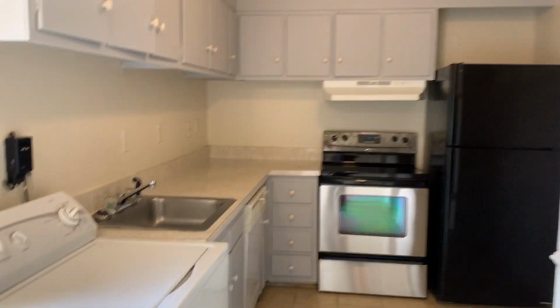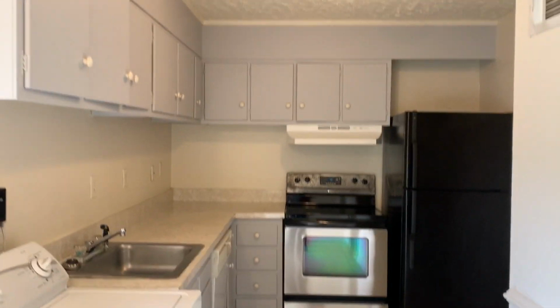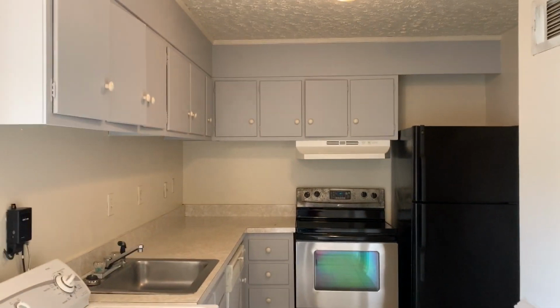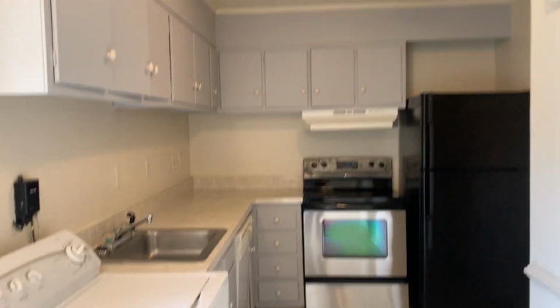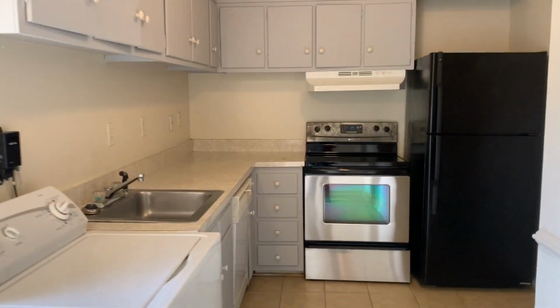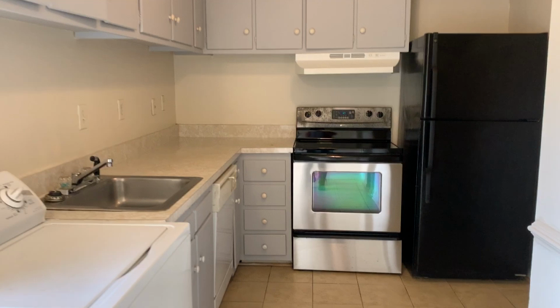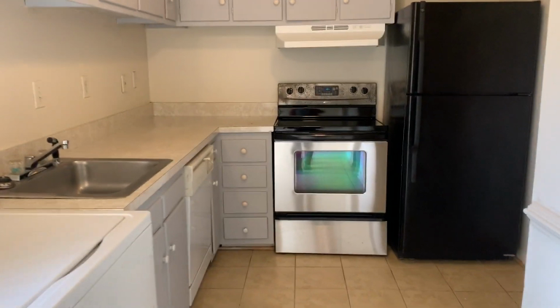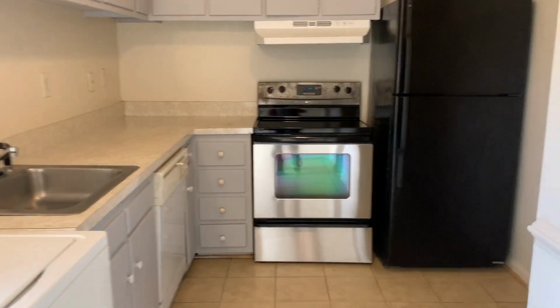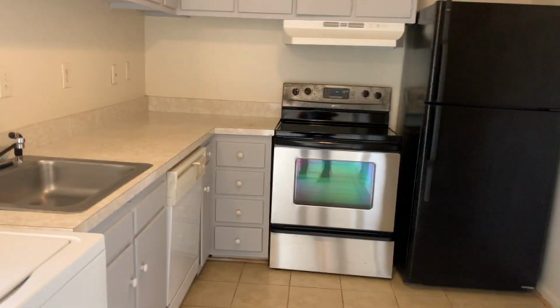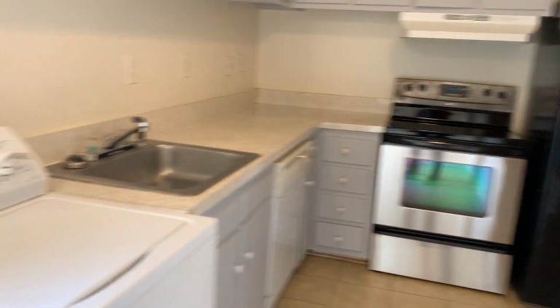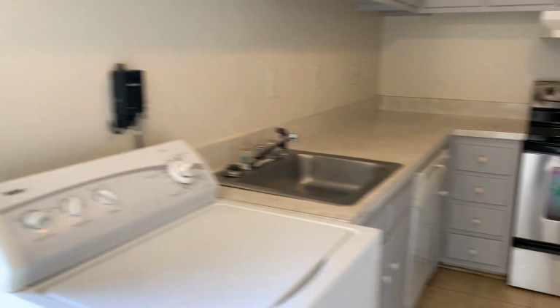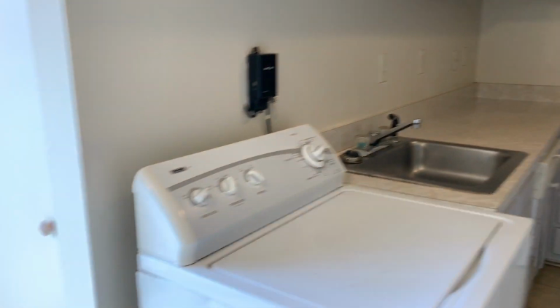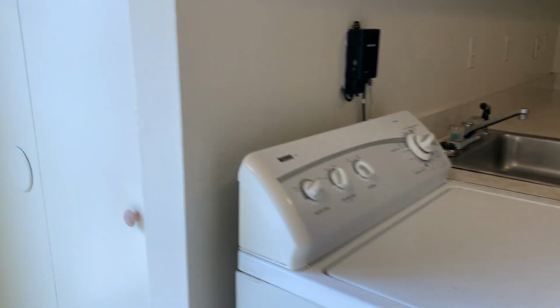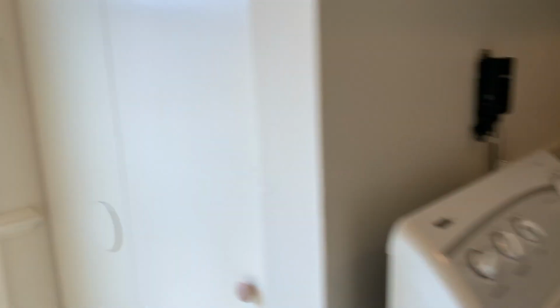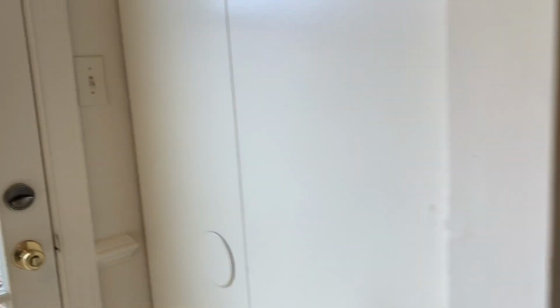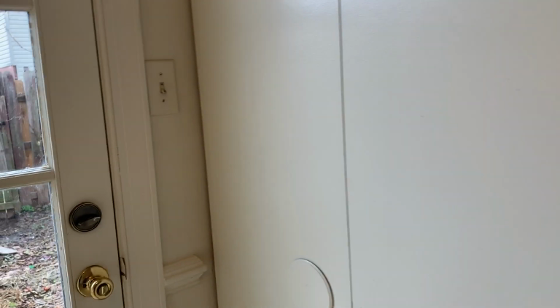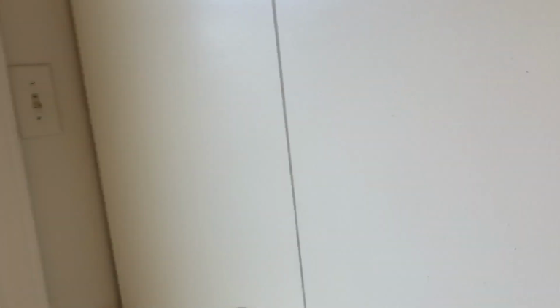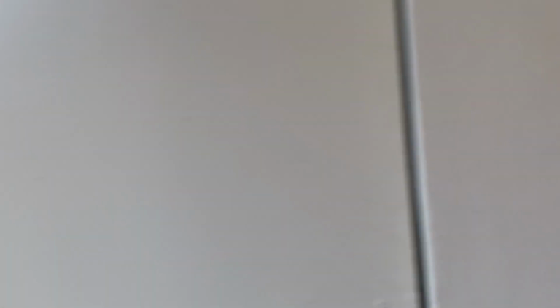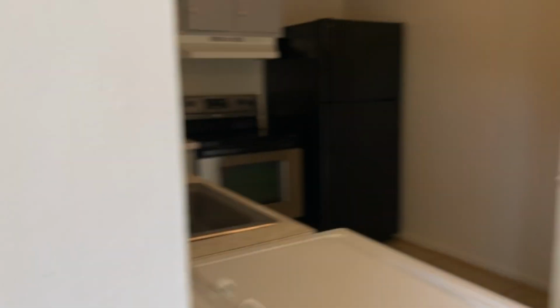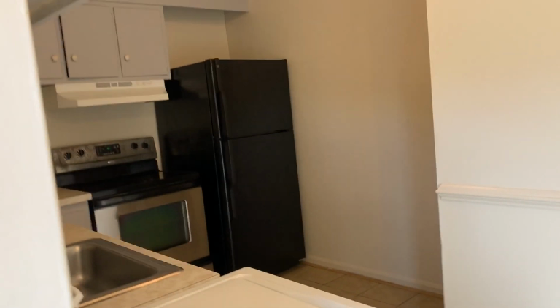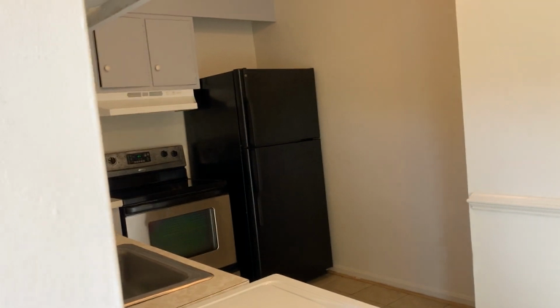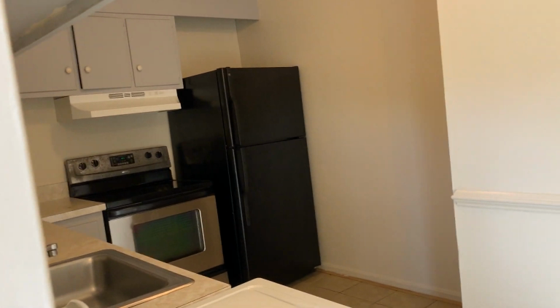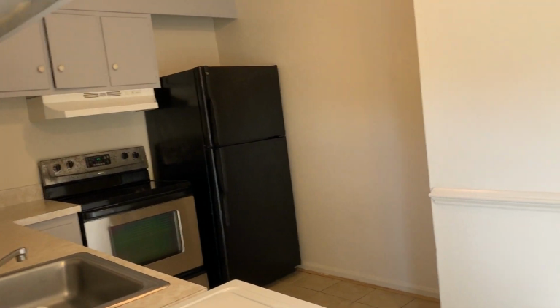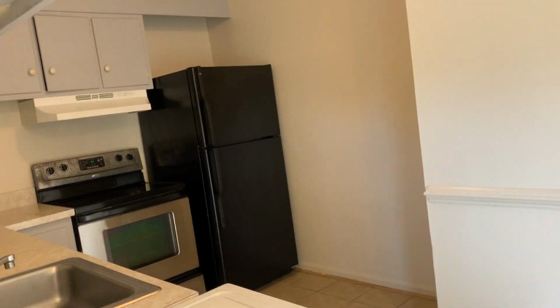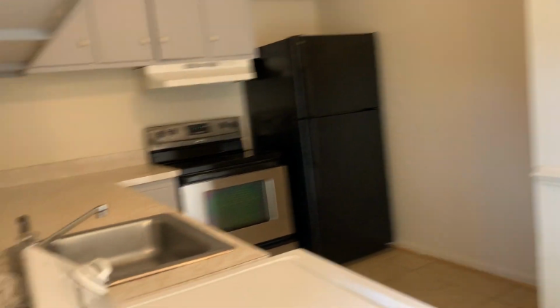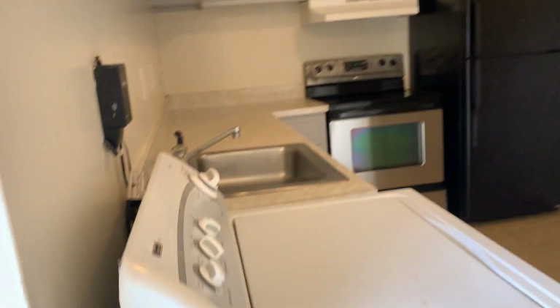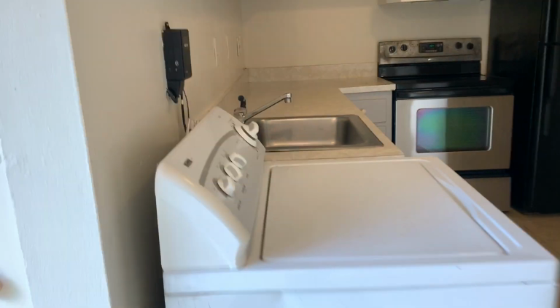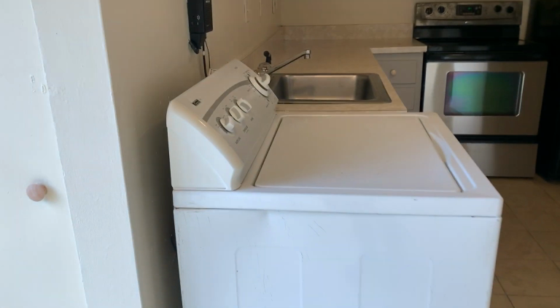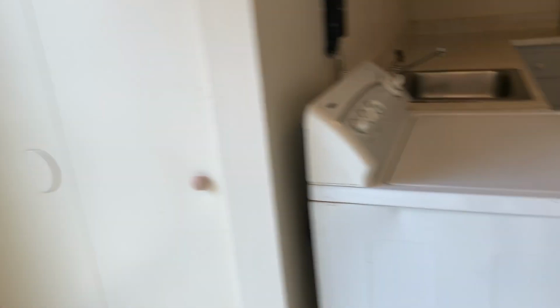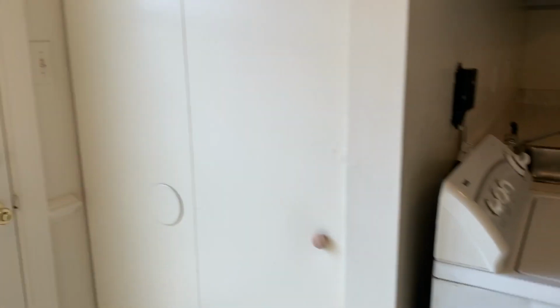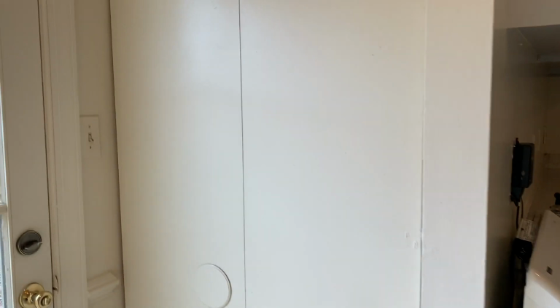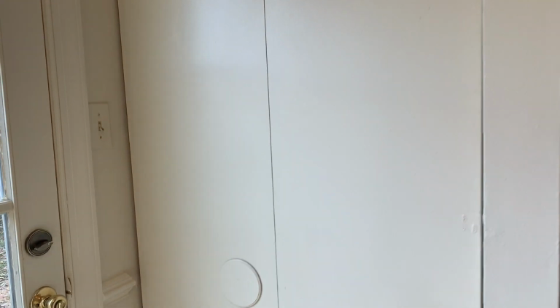Nice cabinets, stainless steel appliances. Washer and dryer hookups are right in the kitchen, and this is the dryer.